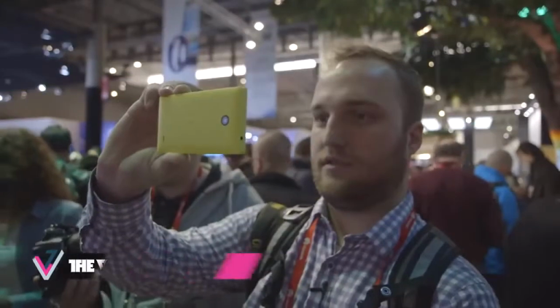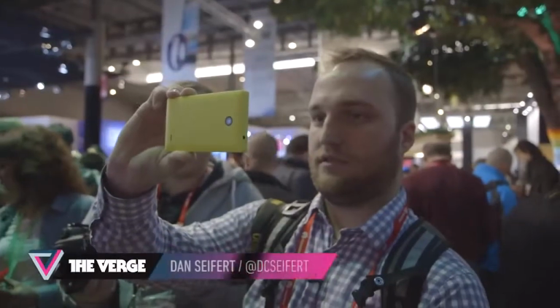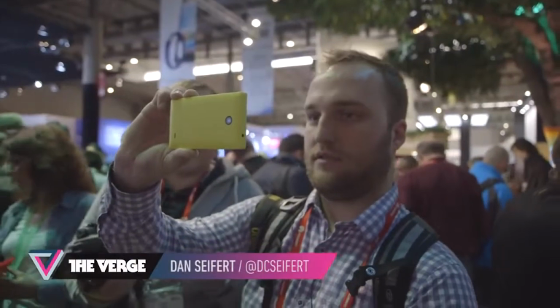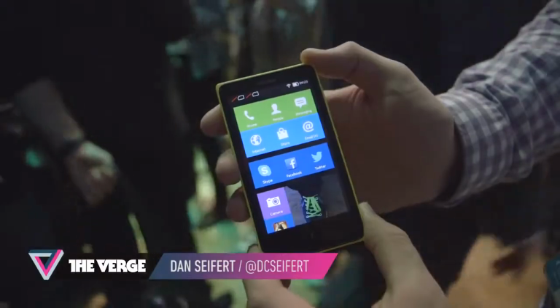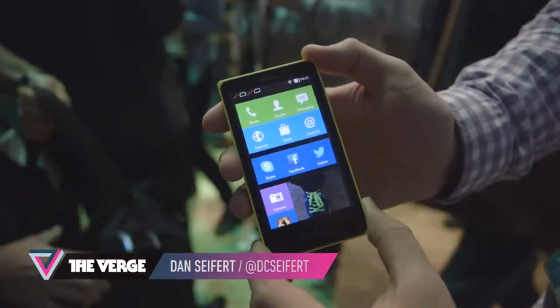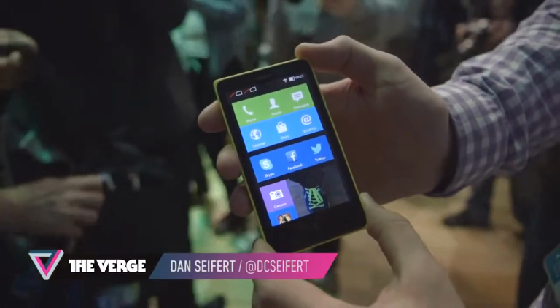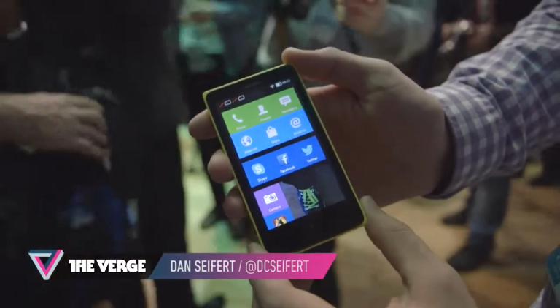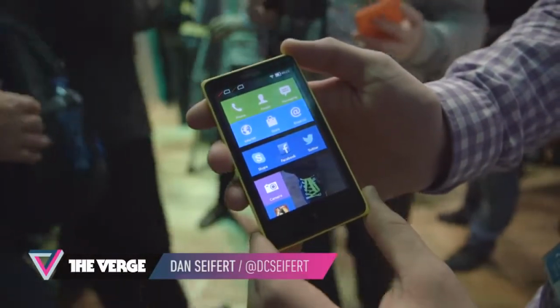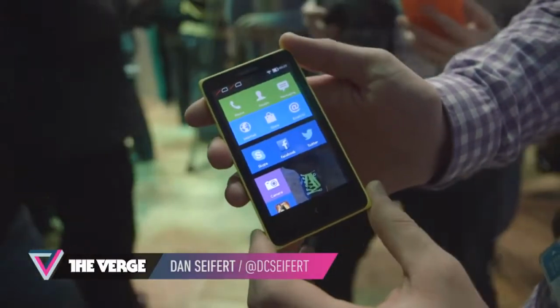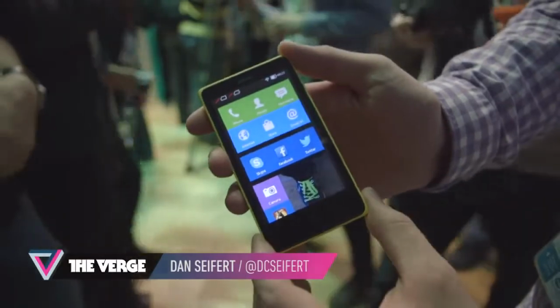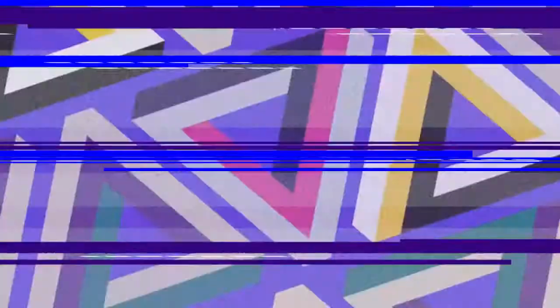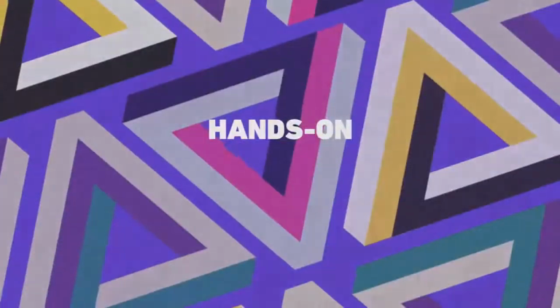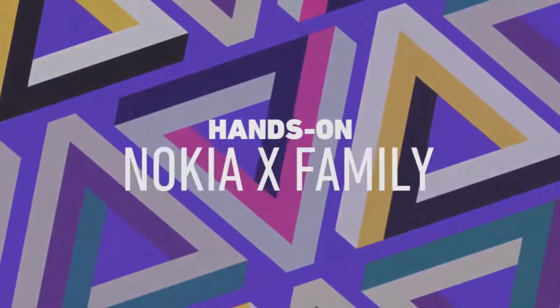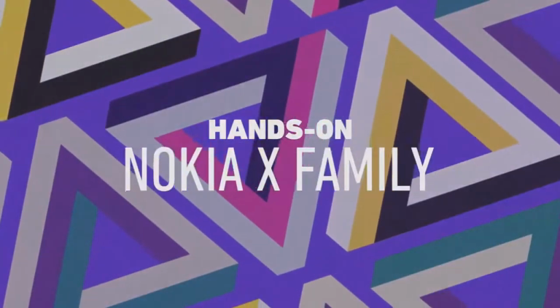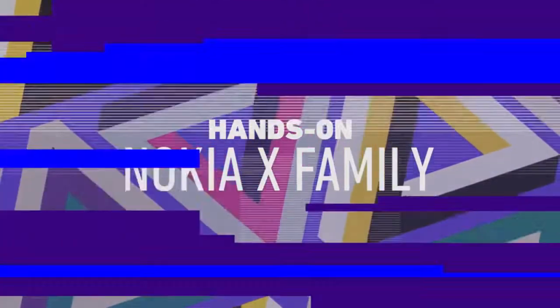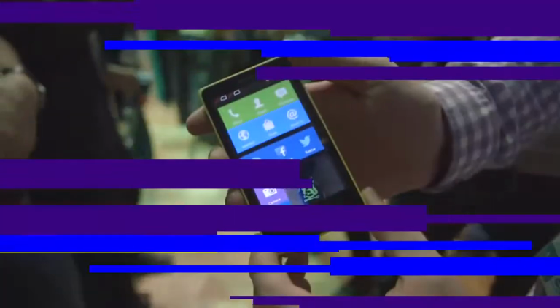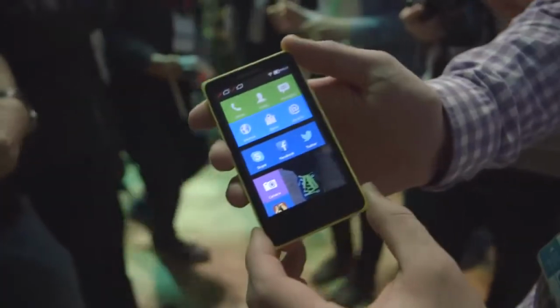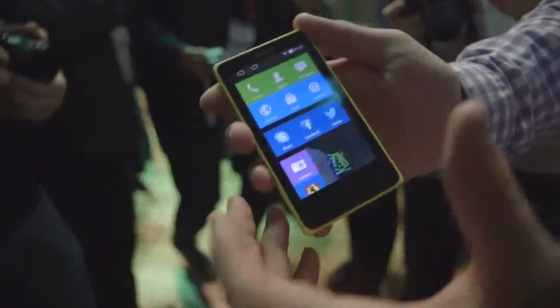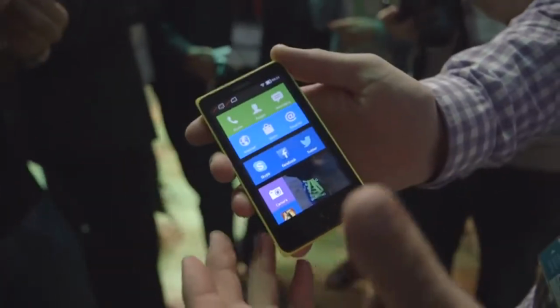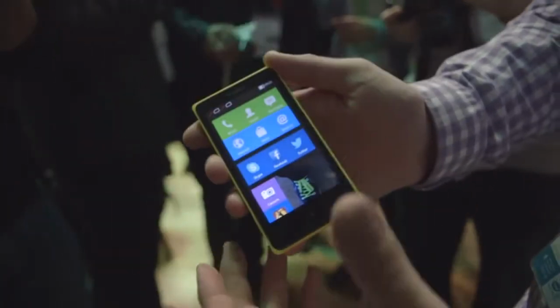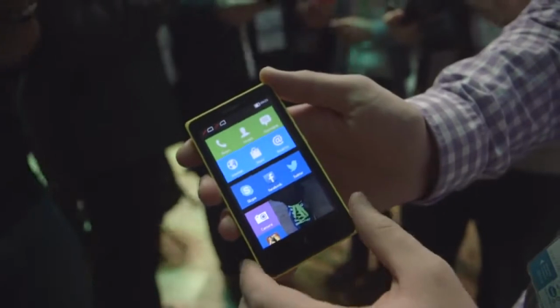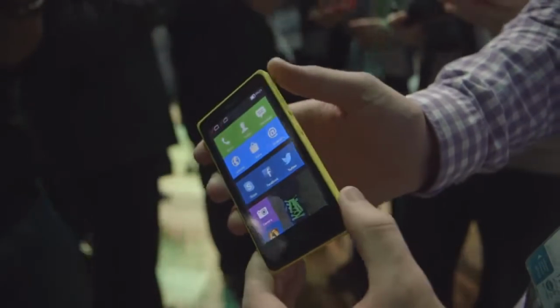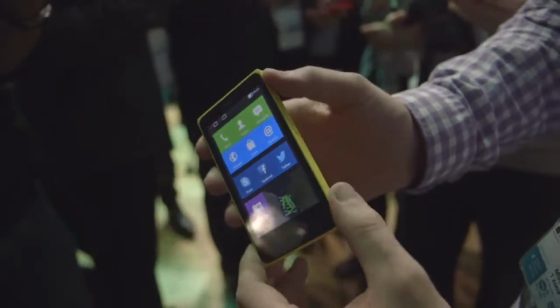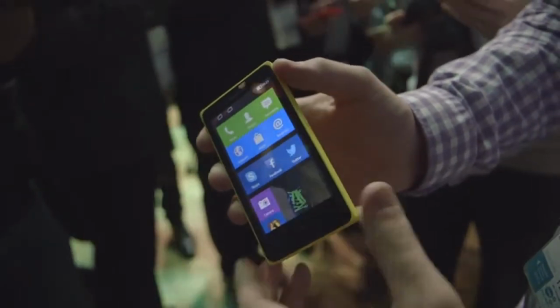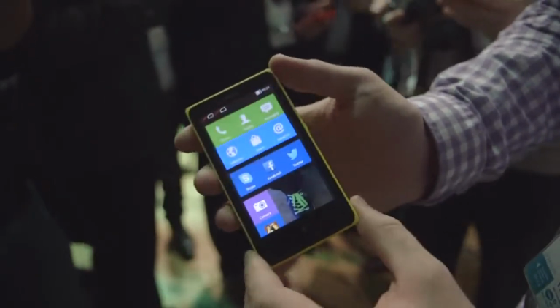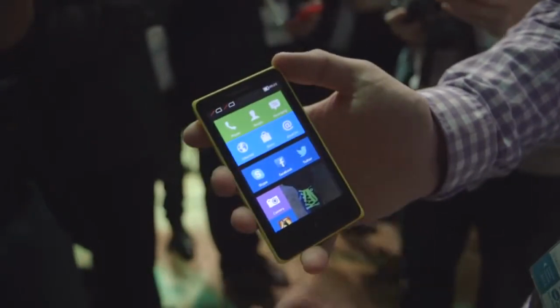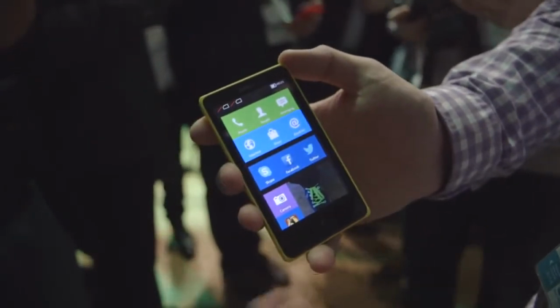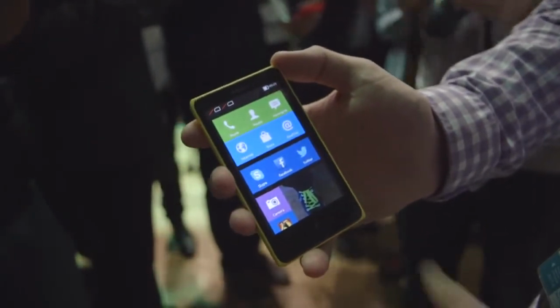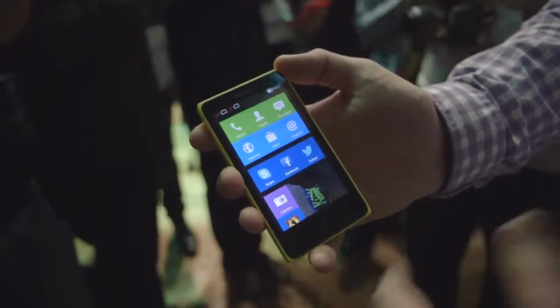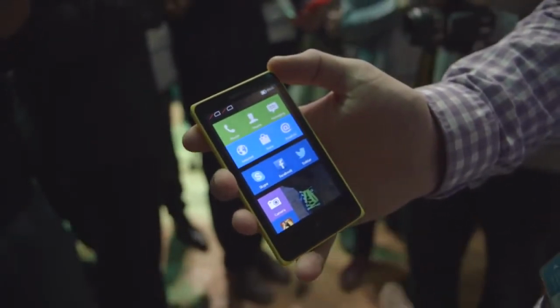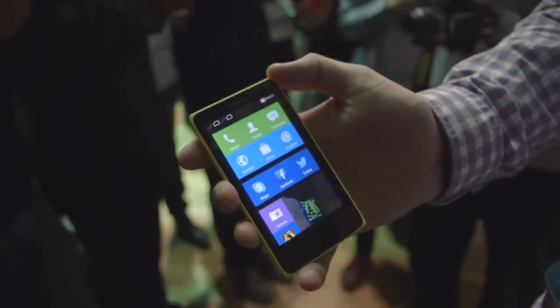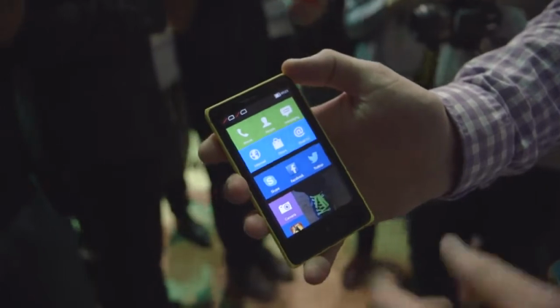This is Dan Siefert with The Verge. We're here in Barcelona, Spain looking at the new Nokia X. This is Nokia's actual Android phone that they're using in emerging markets to try and capture the growing smartphone demand there.